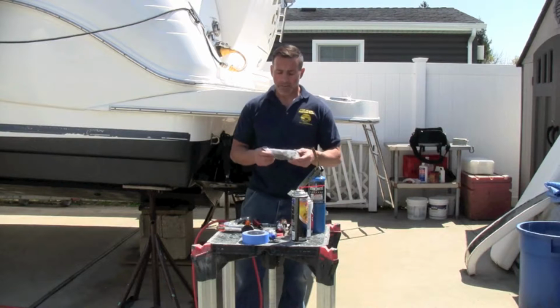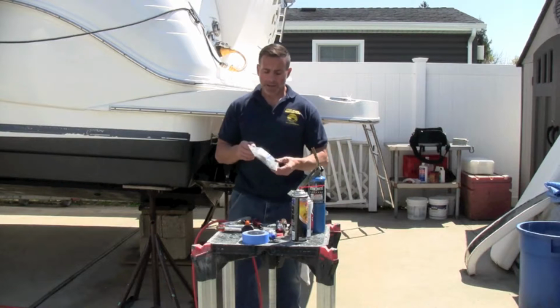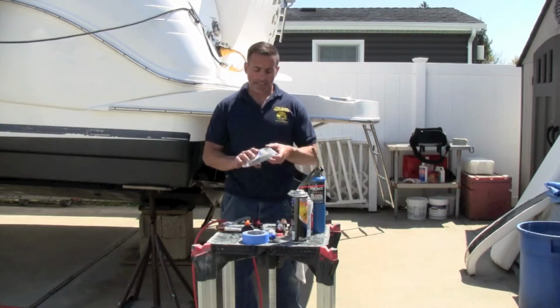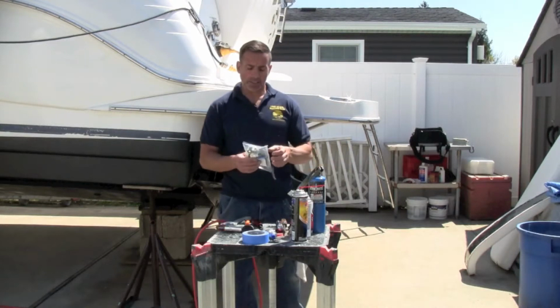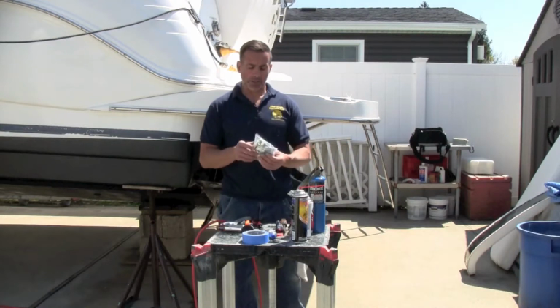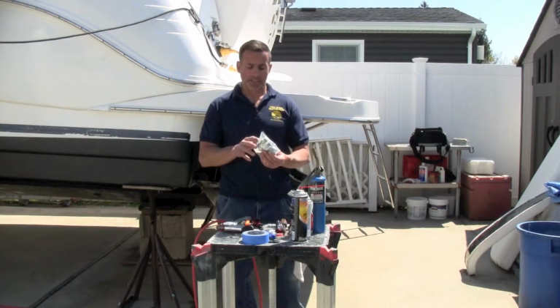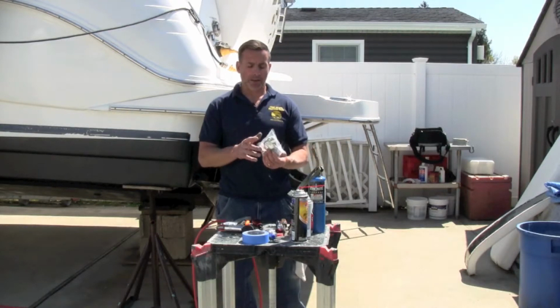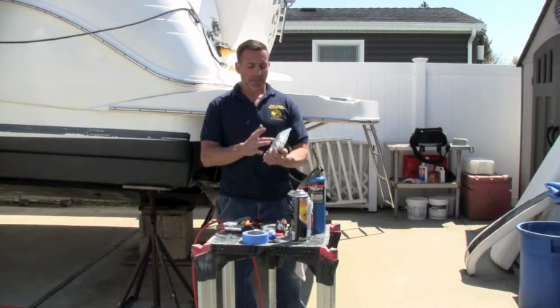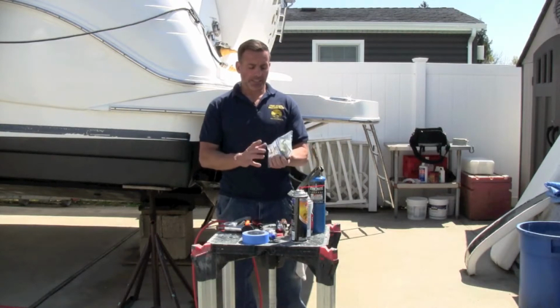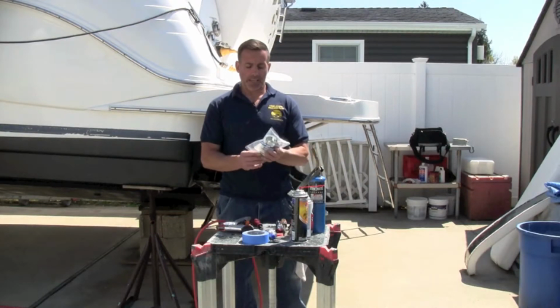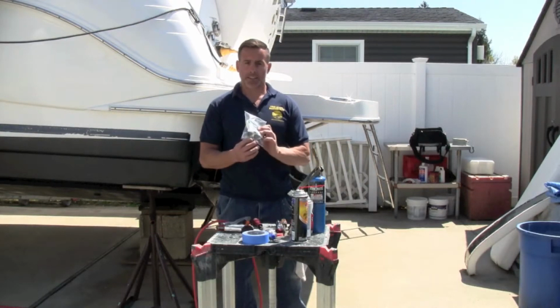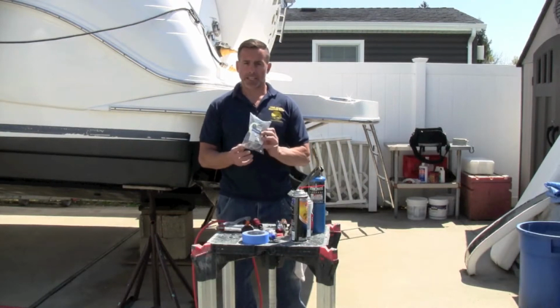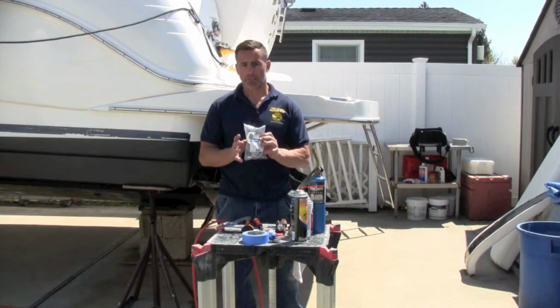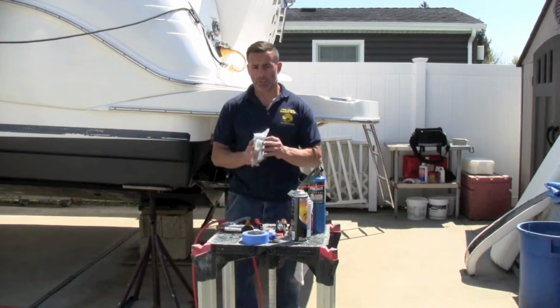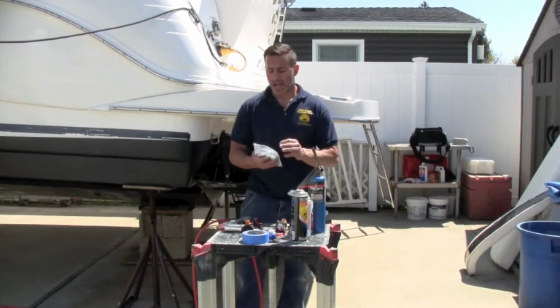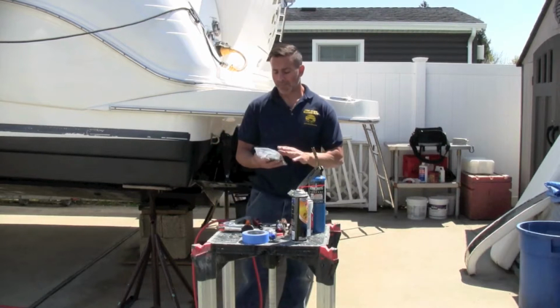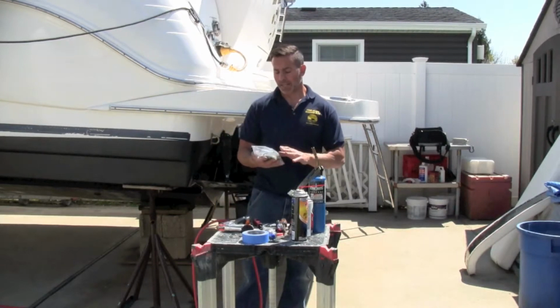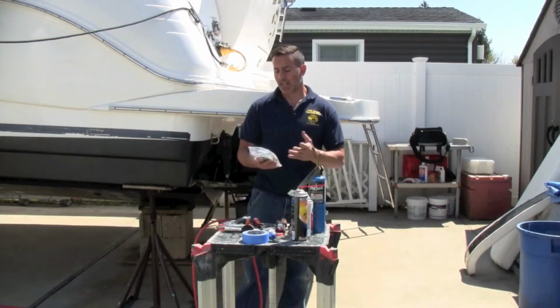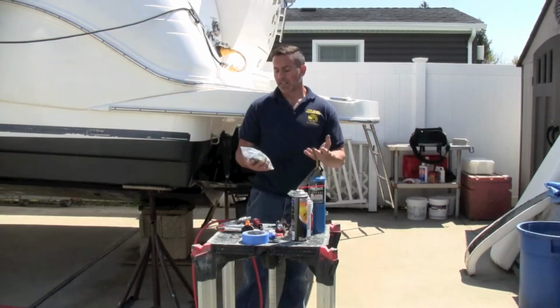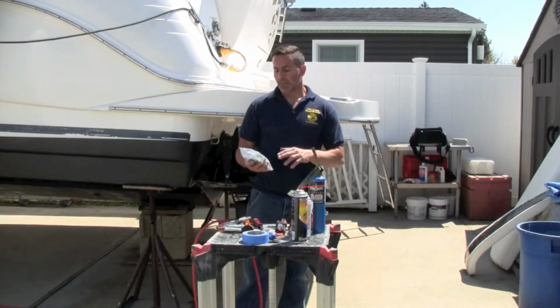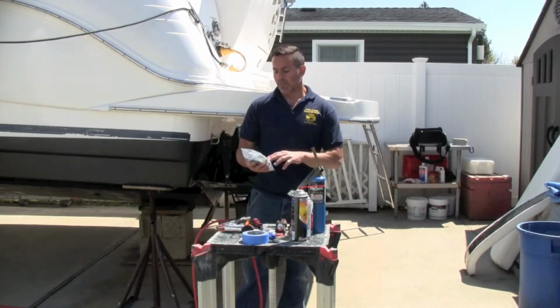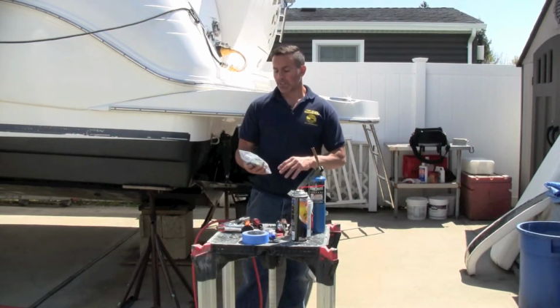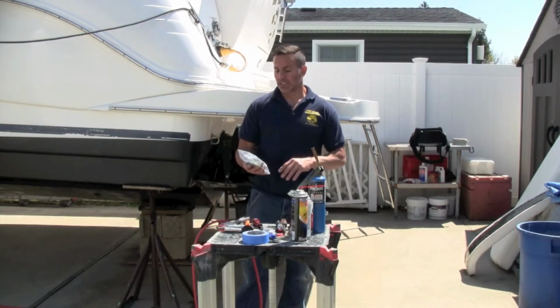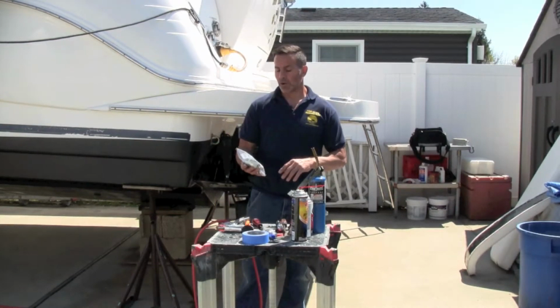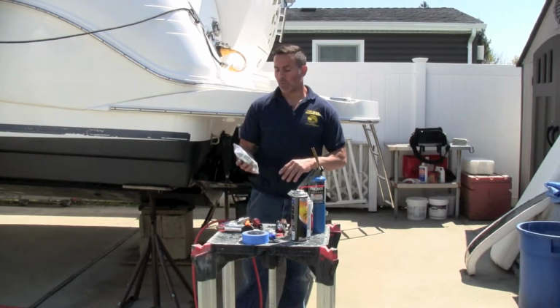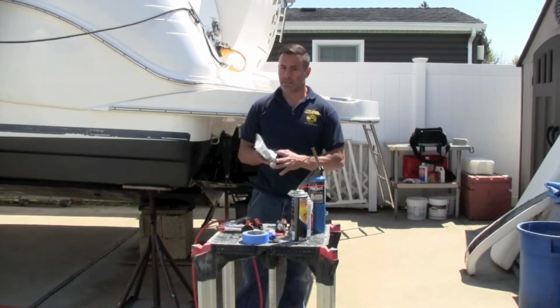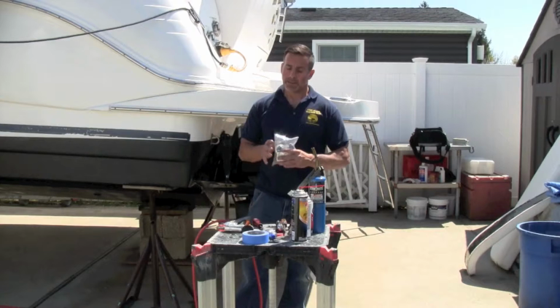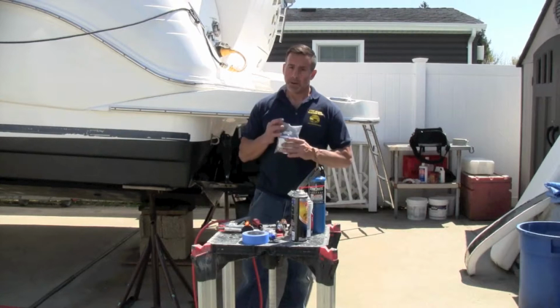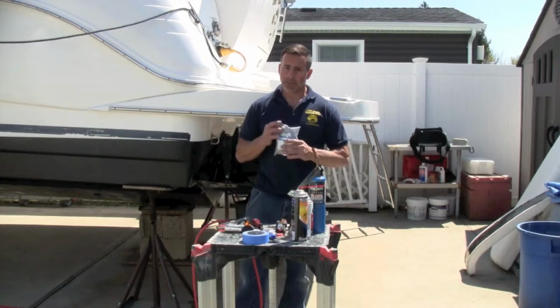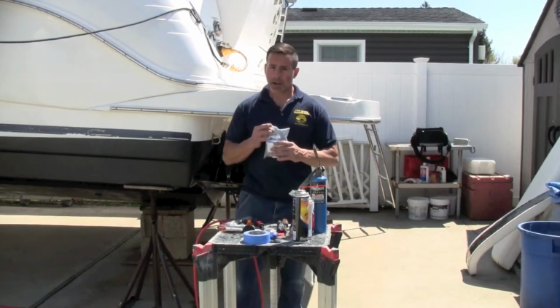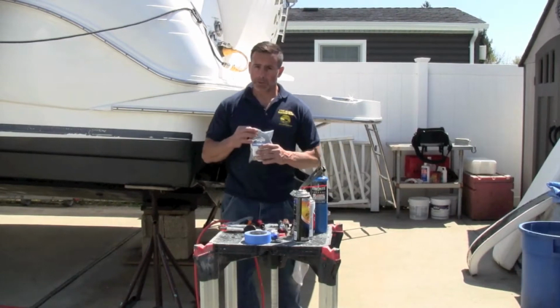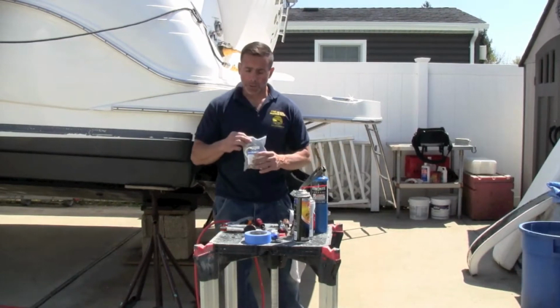If you buy the kit it's going to come with the plastic grommet, the seals, and the thermostat. I got mine on Amazon. The part number is 13101, but make sure it's the right one for your boat.